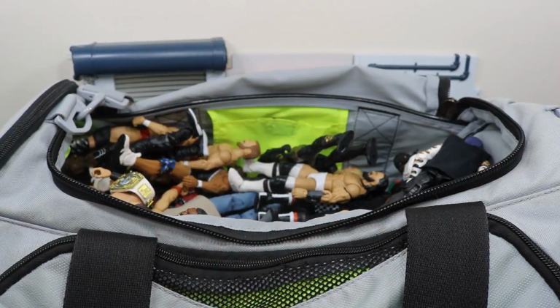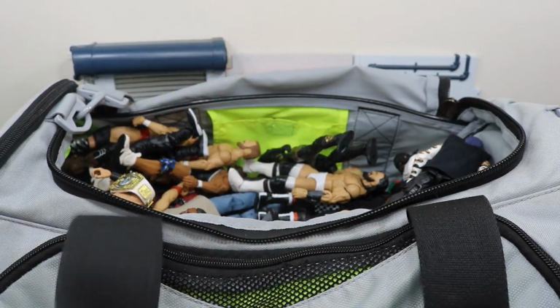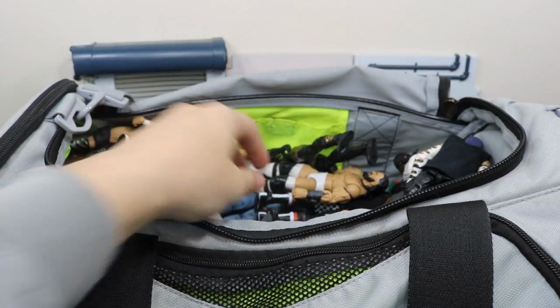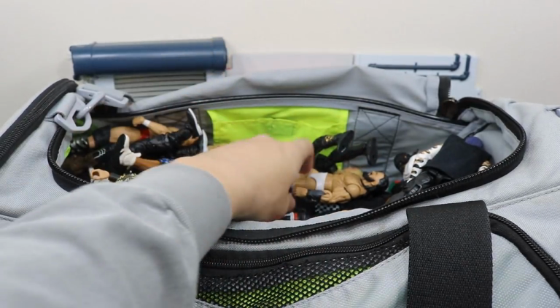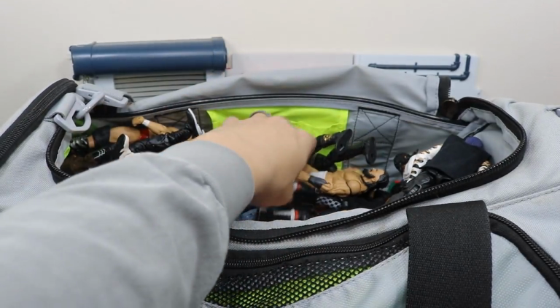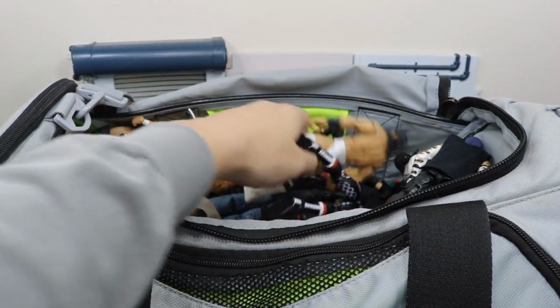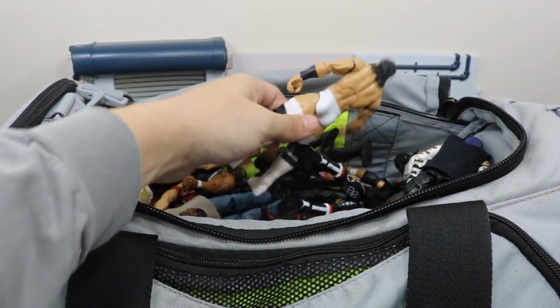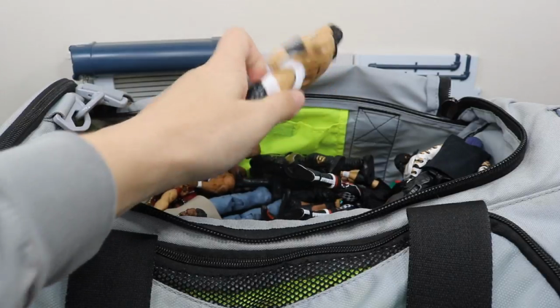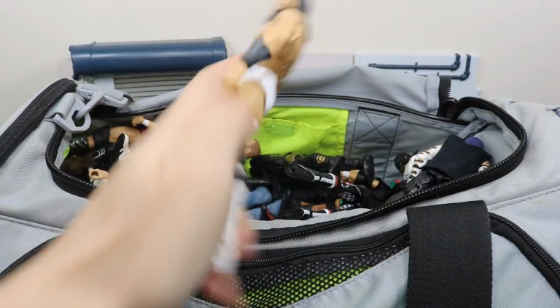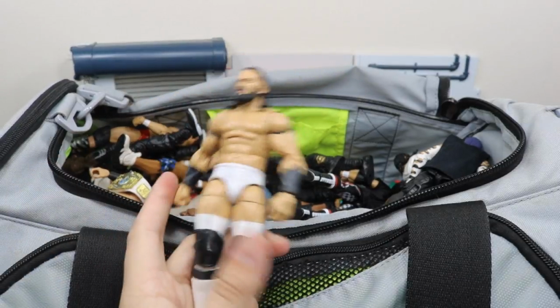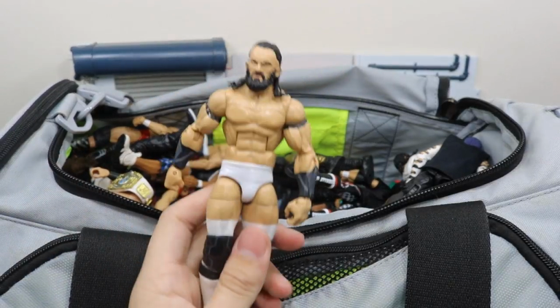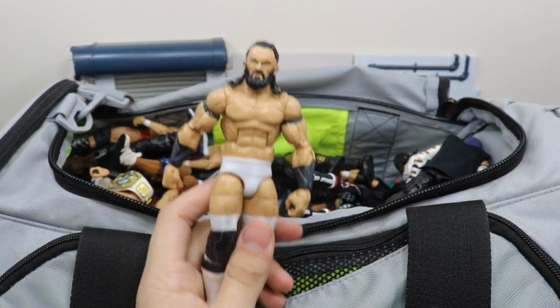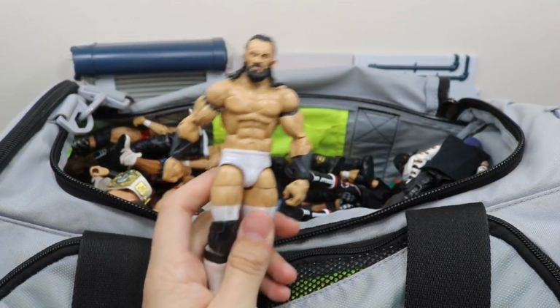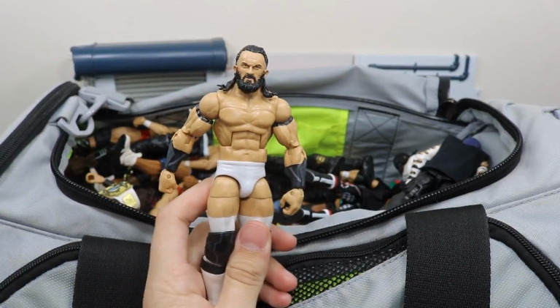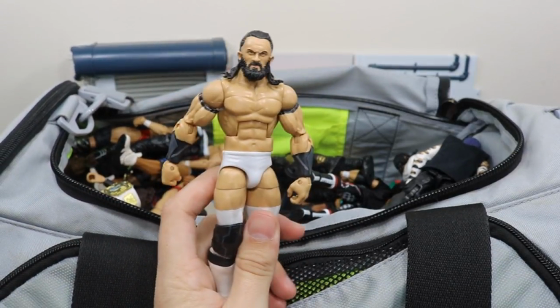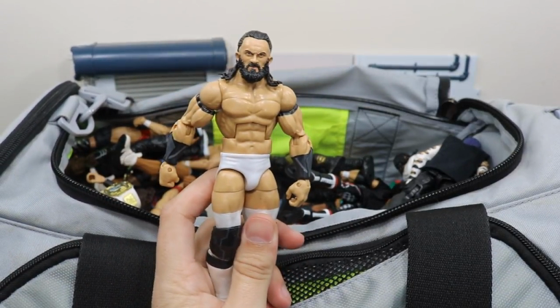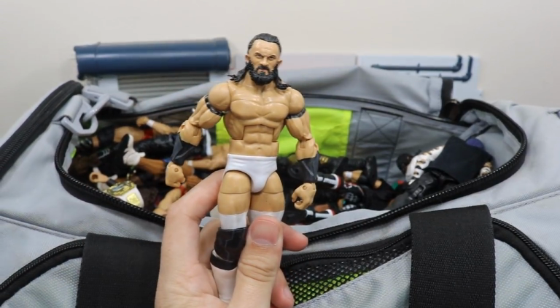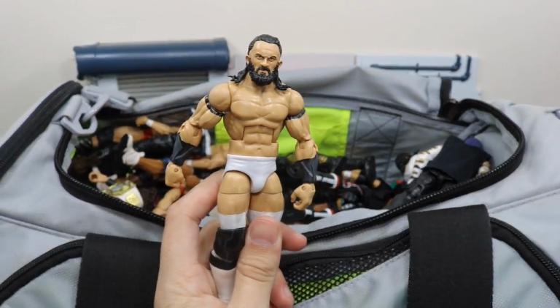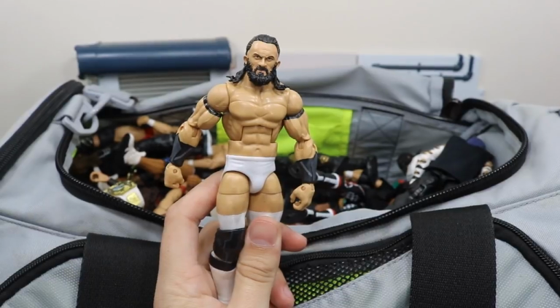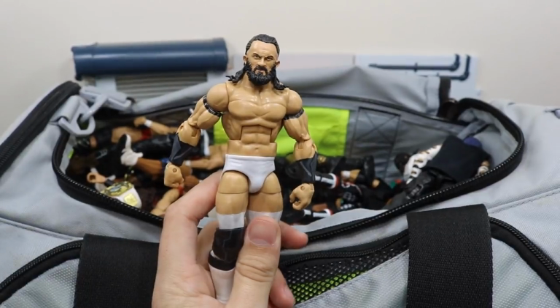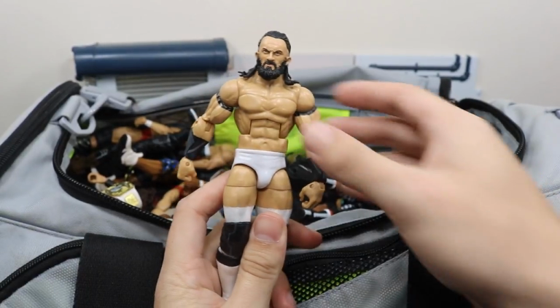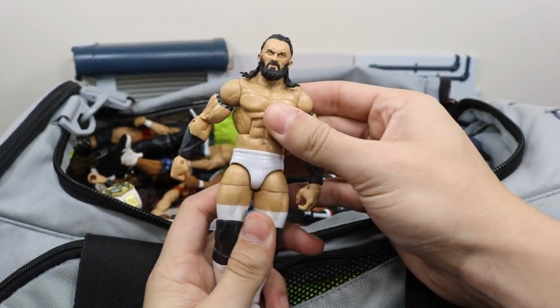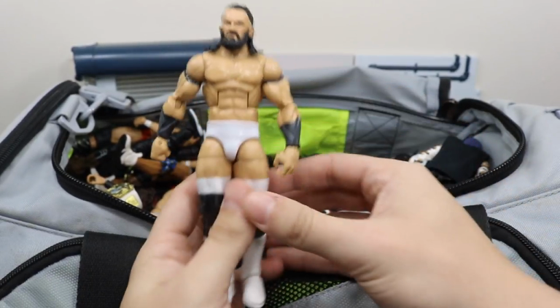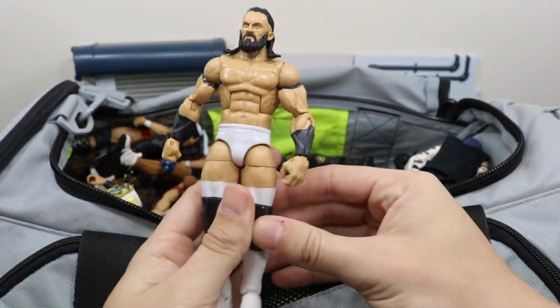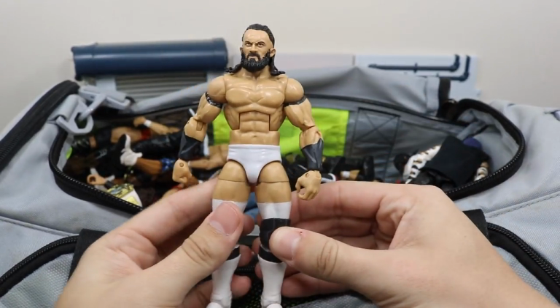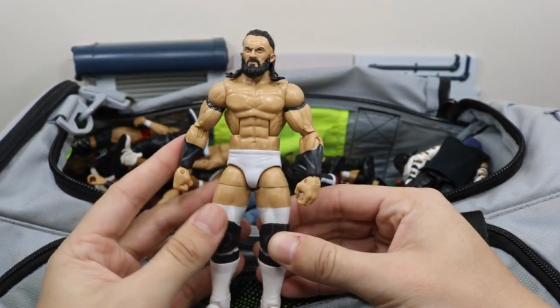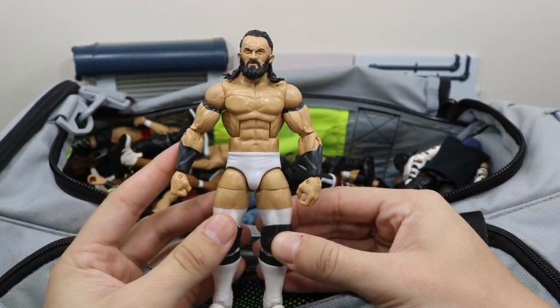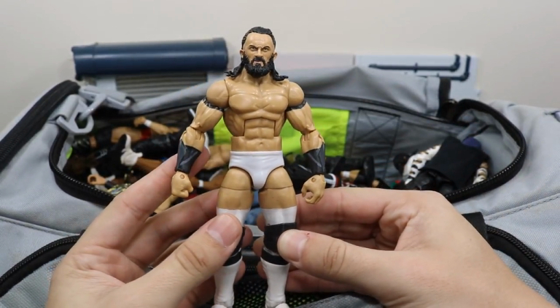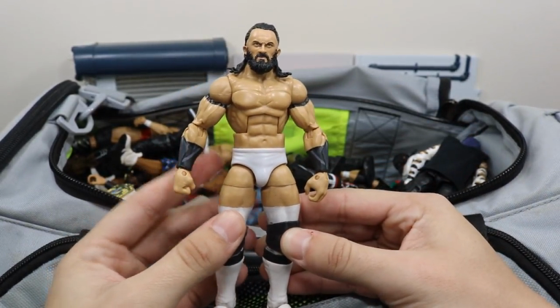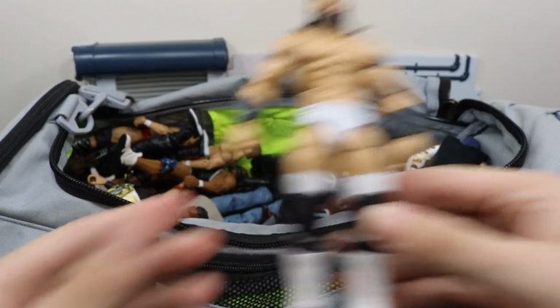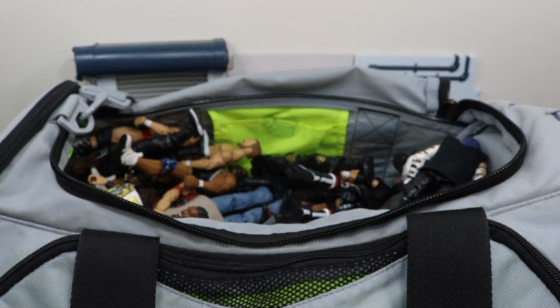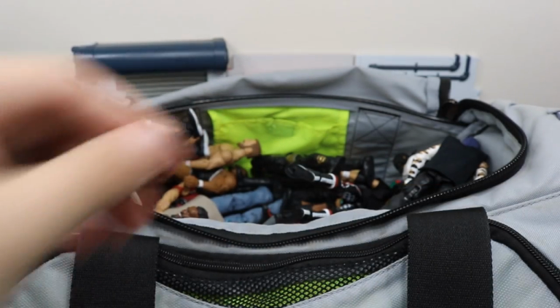Next up we have another custom from Bew — well, it's sort of a mix-up custom. Me and Bew both did this: he did the amazing head scan and arms, and I did the rest of it. This is just one of my favorite figures in my collection.